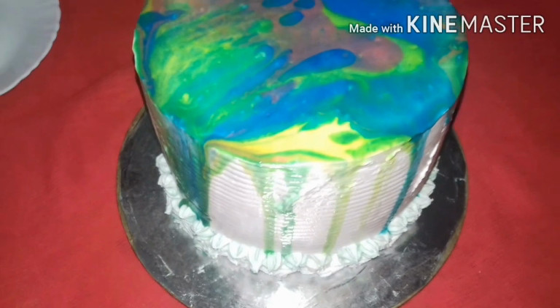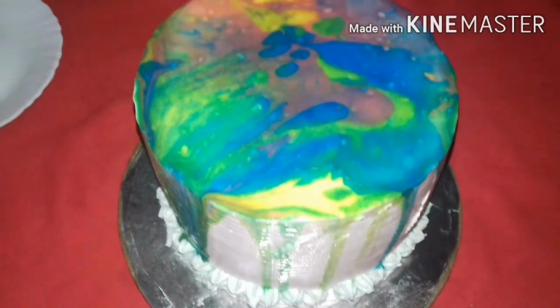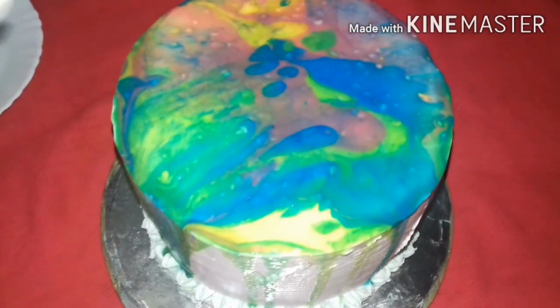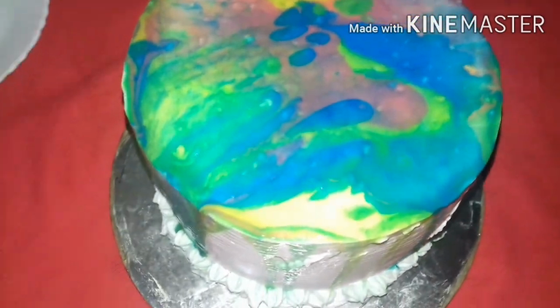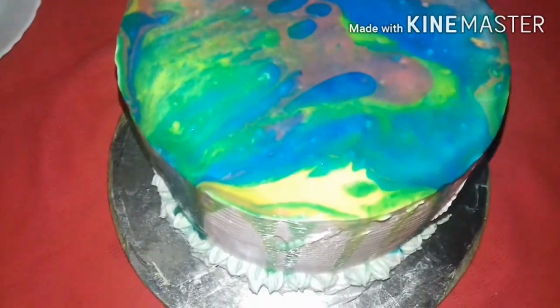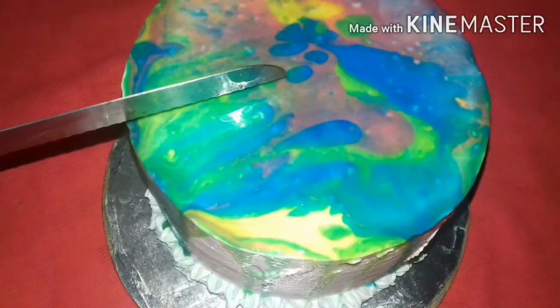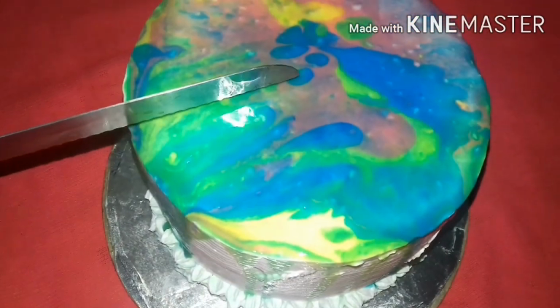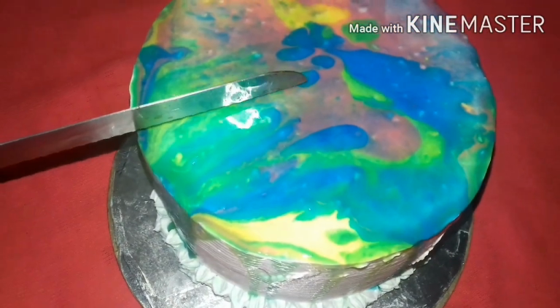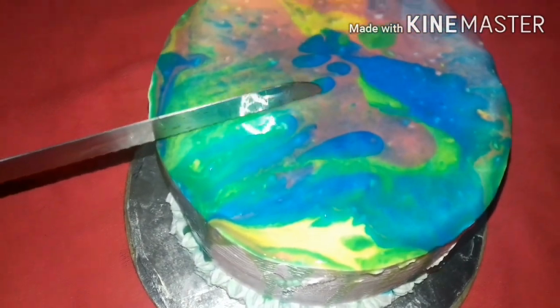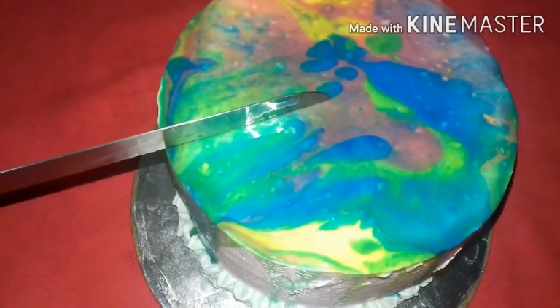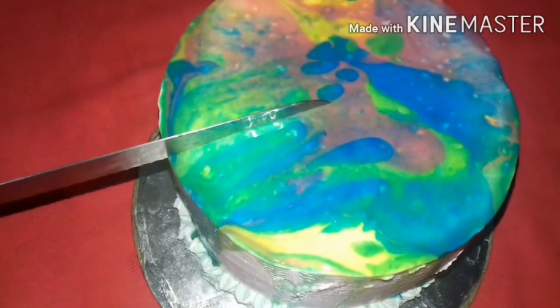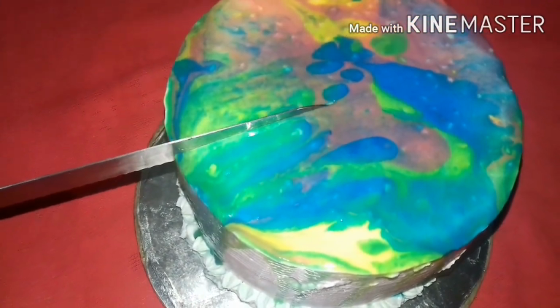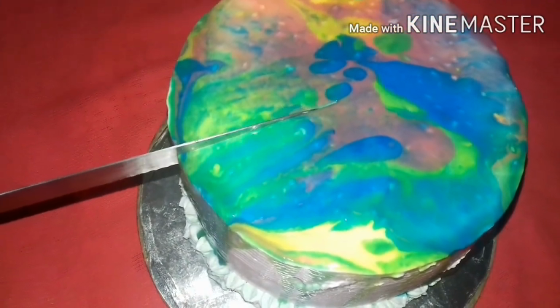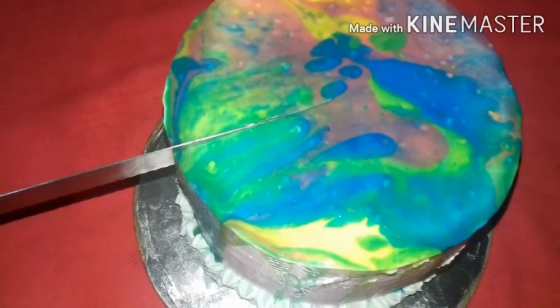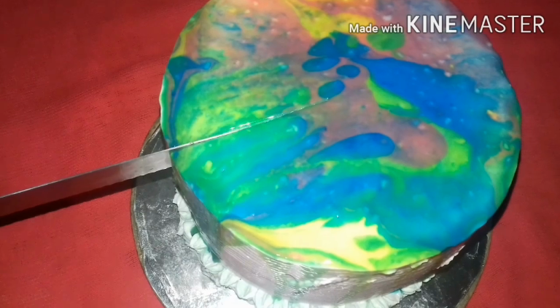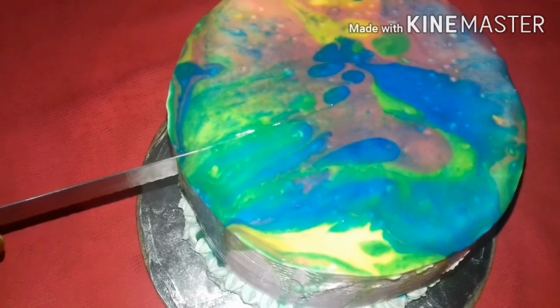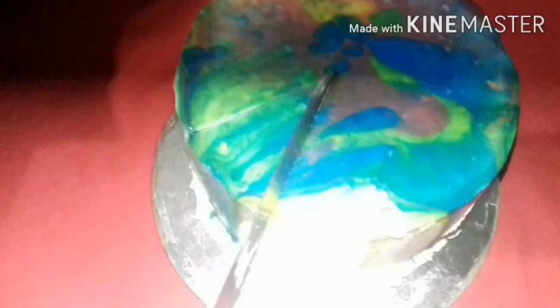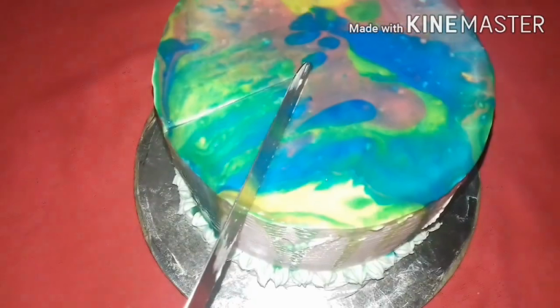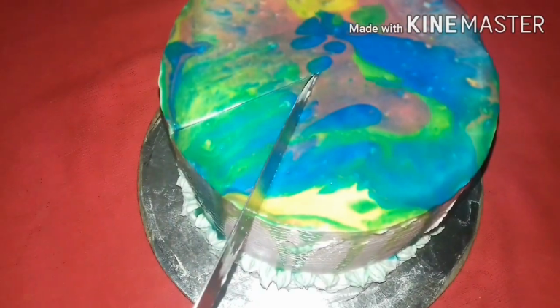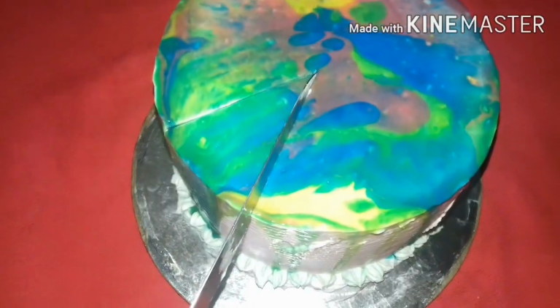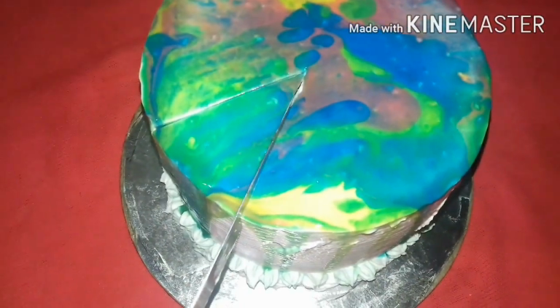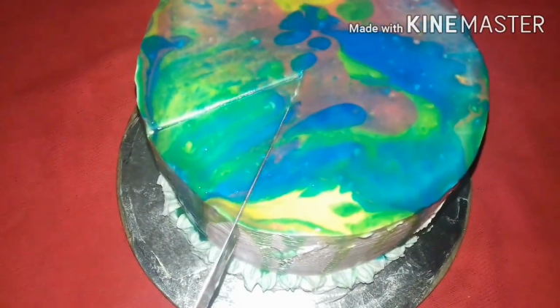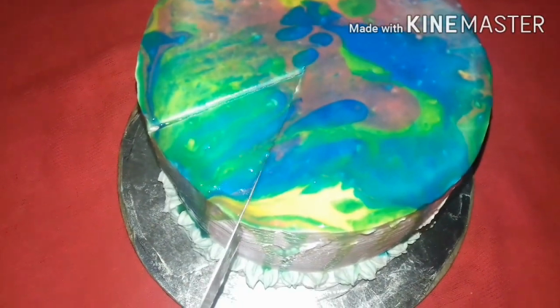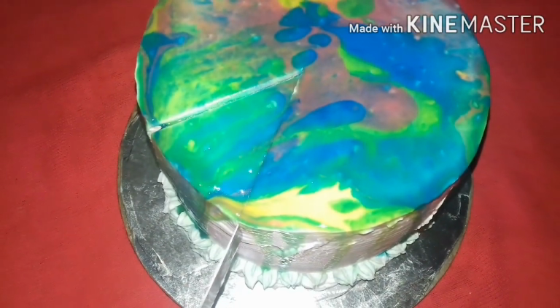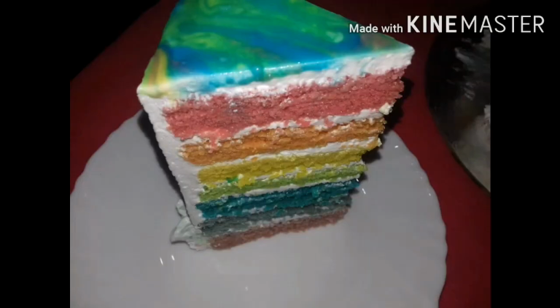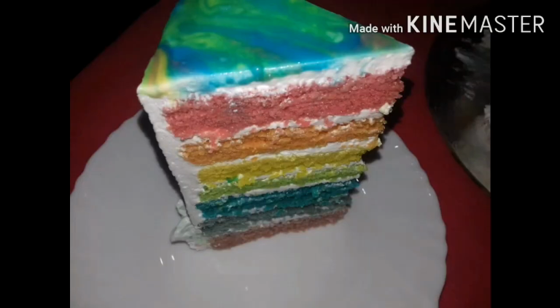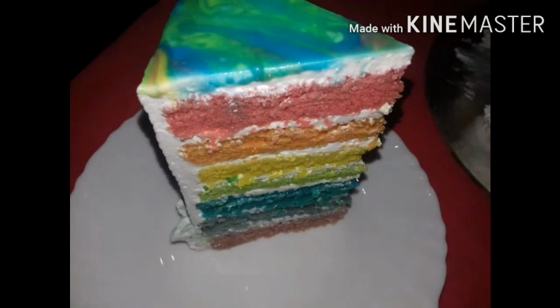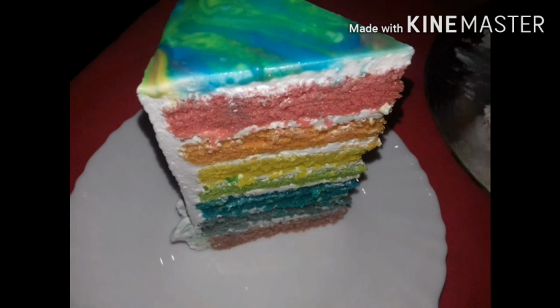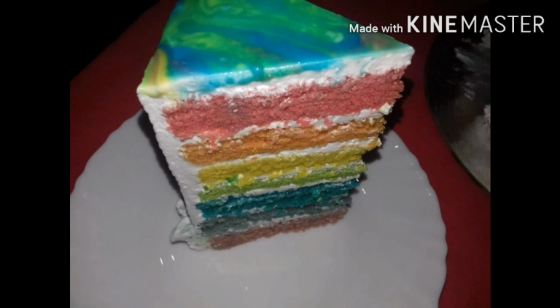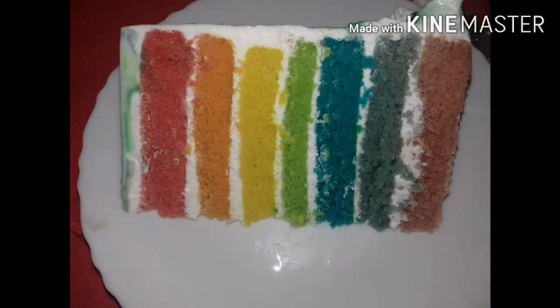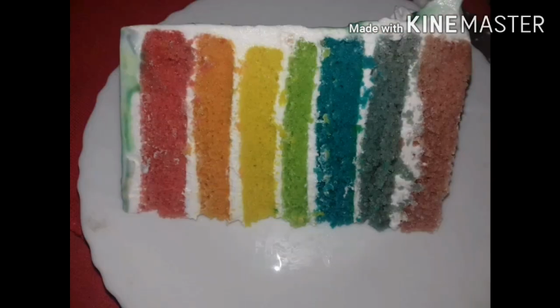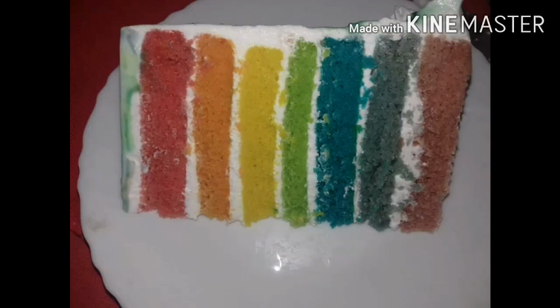I am ready for the rainbow cake. I am ready for a video. I am ready for rainbow cake.